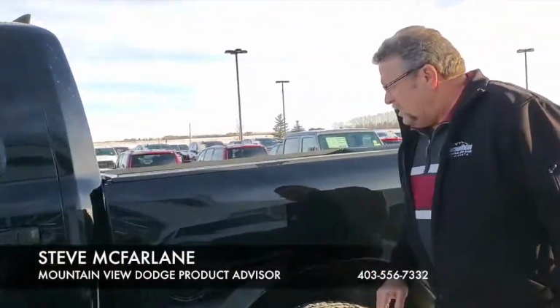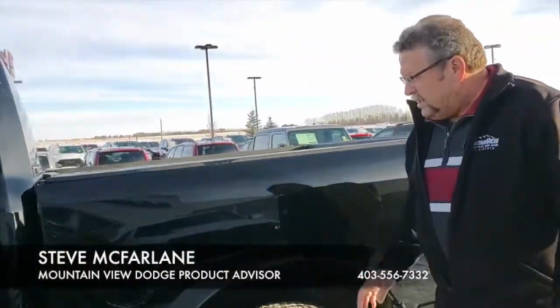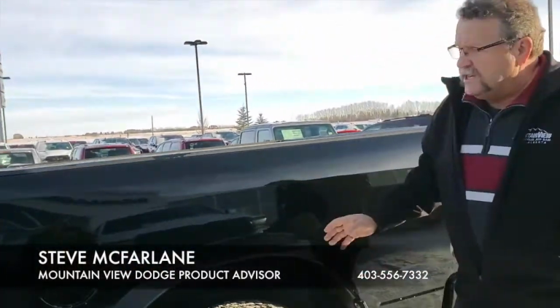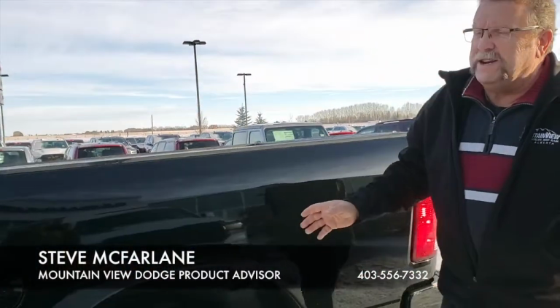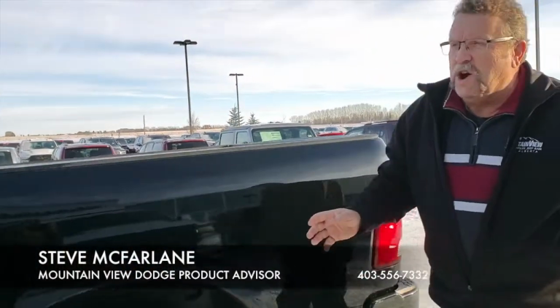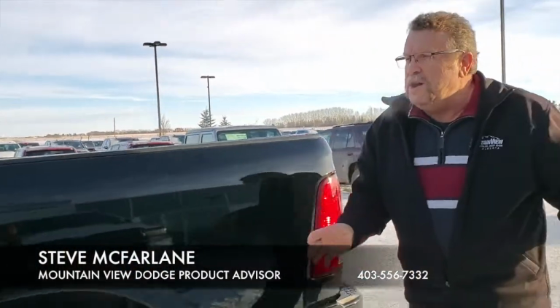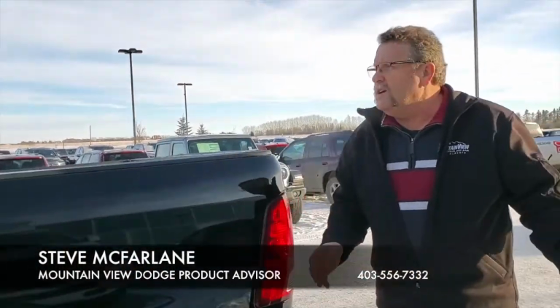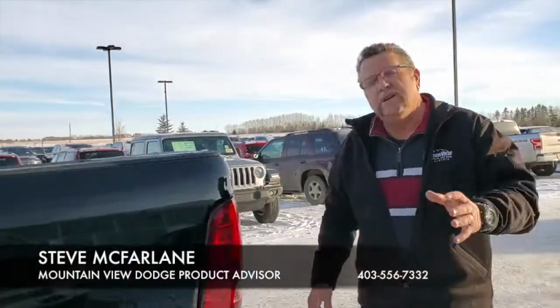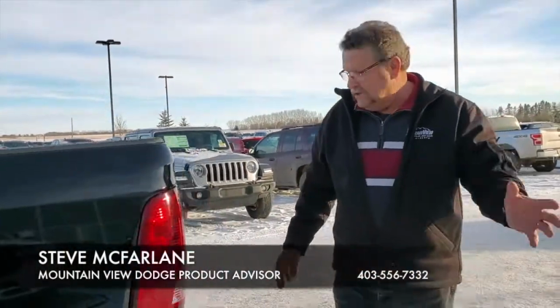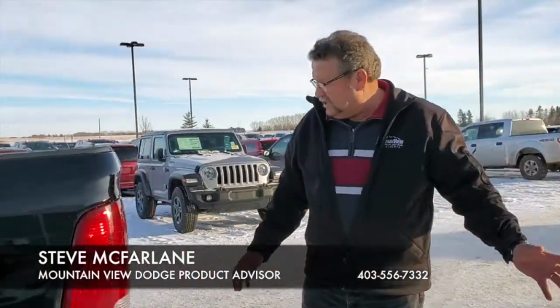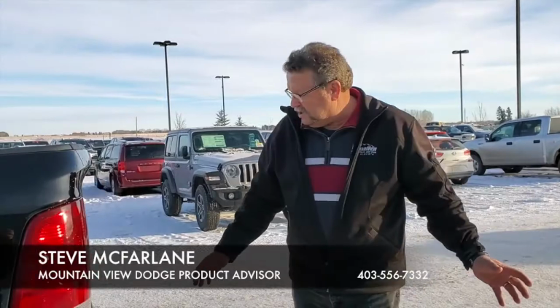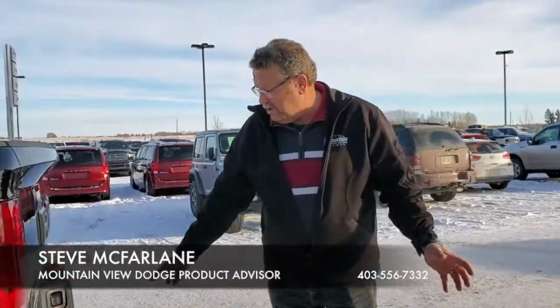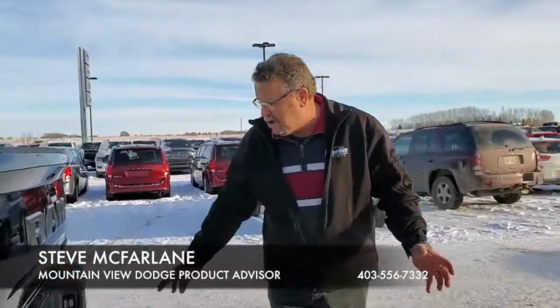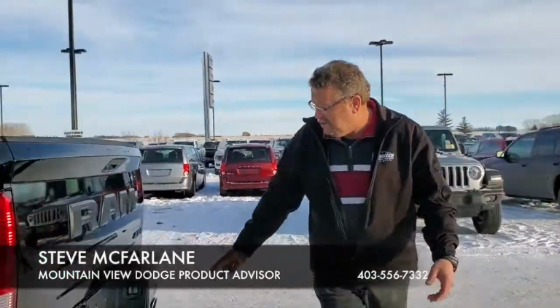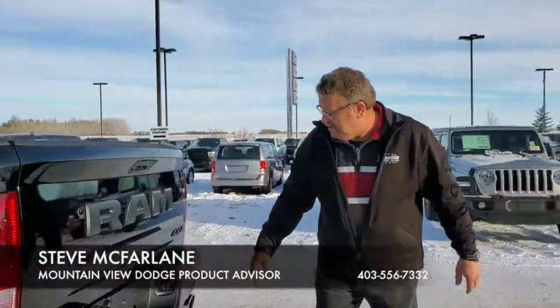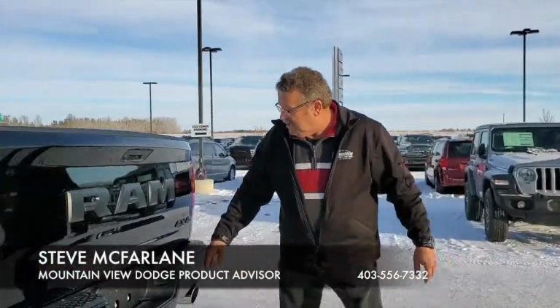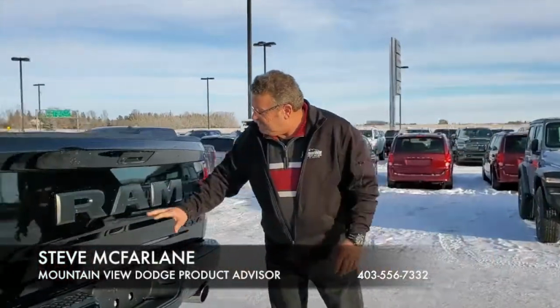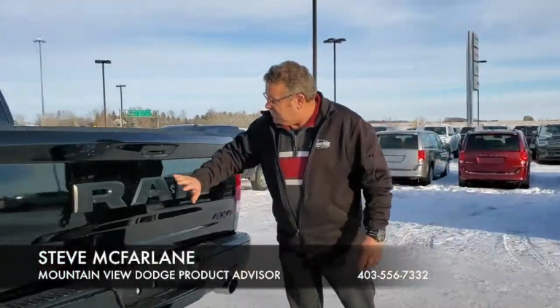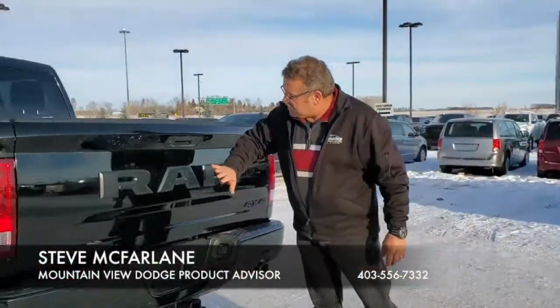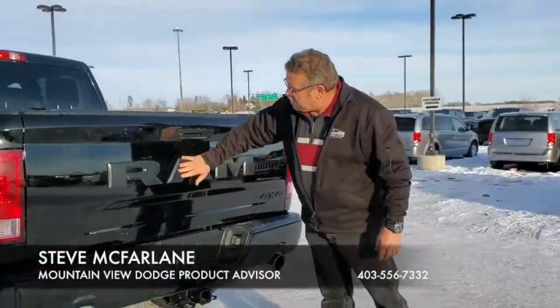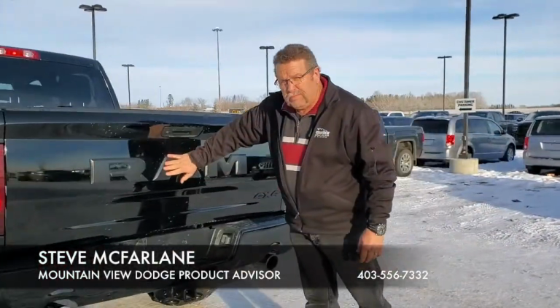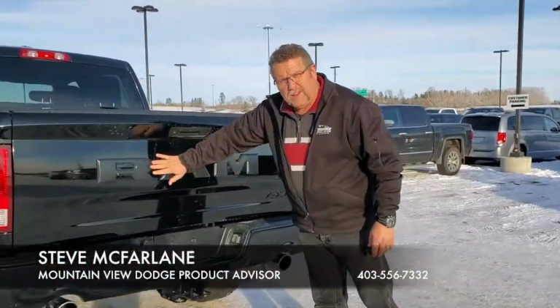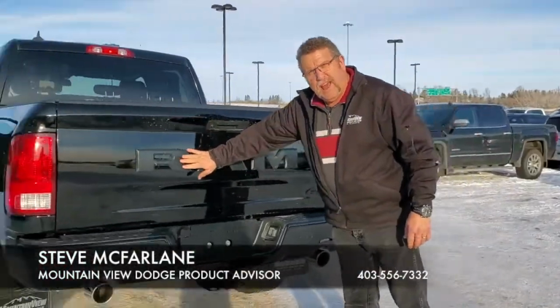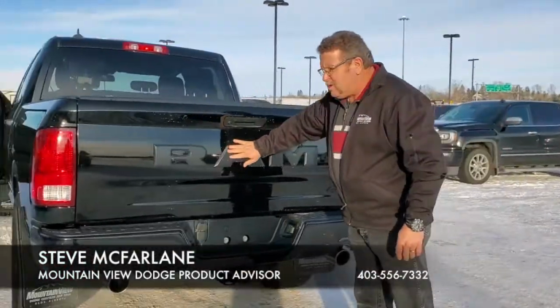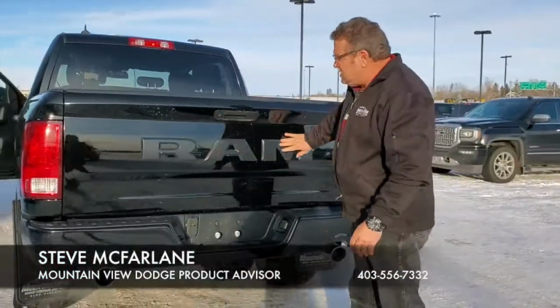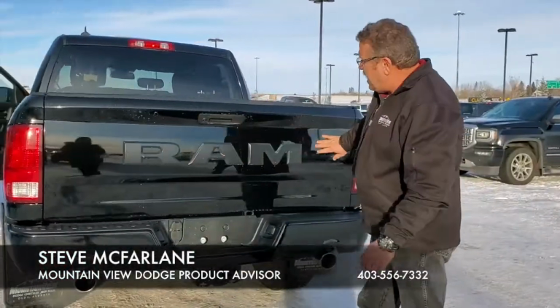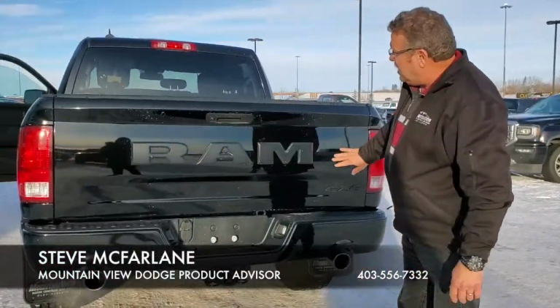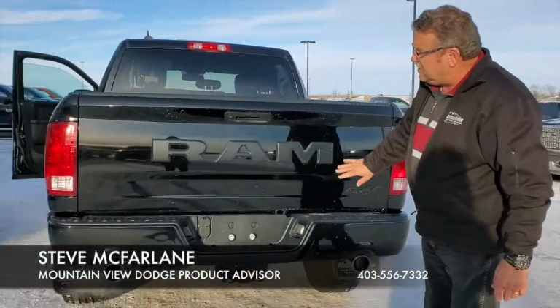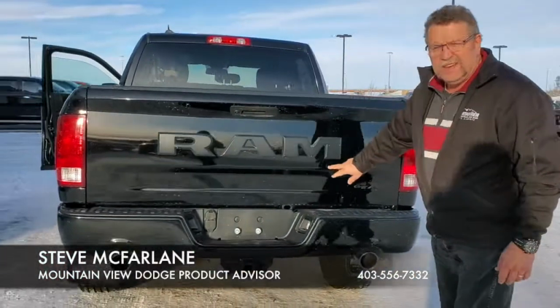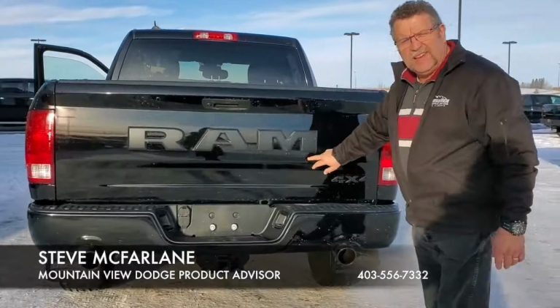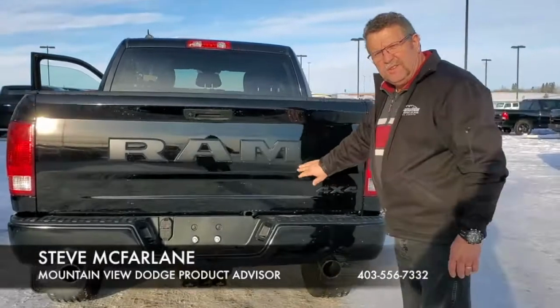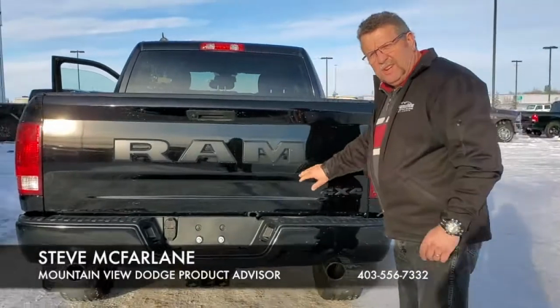This thing's ready to go. It's got your trailer tow, and it's got the beautiful black RAM across the back there. Look at that — that's so gorgeous.